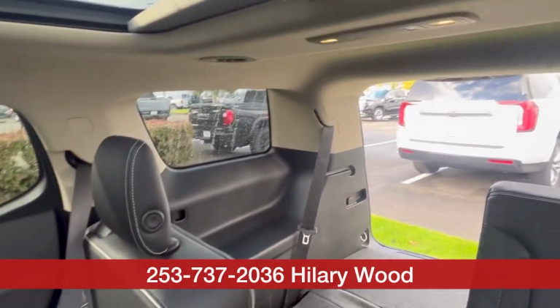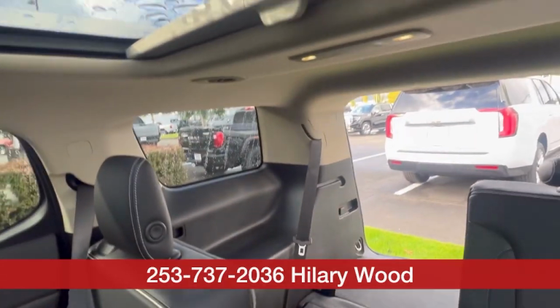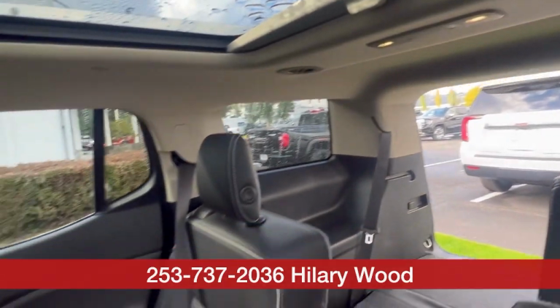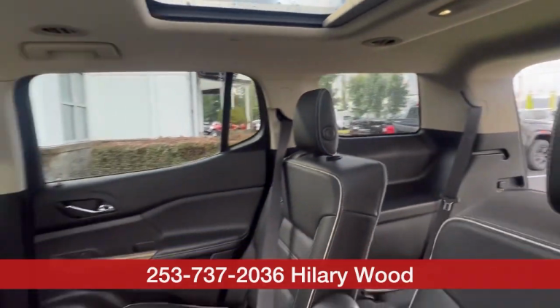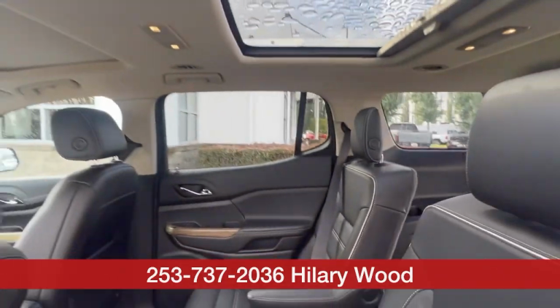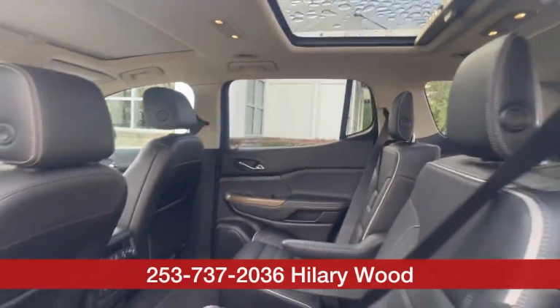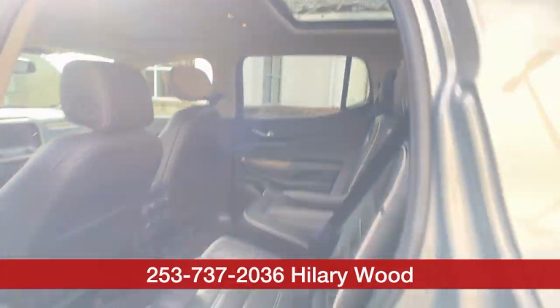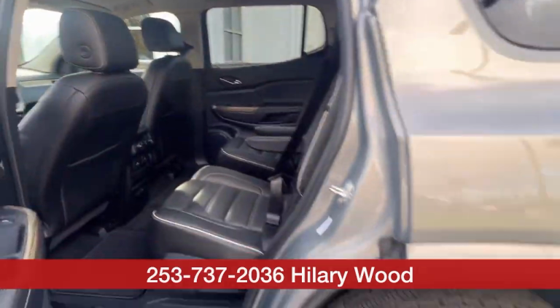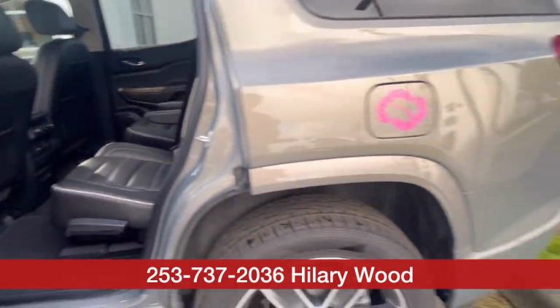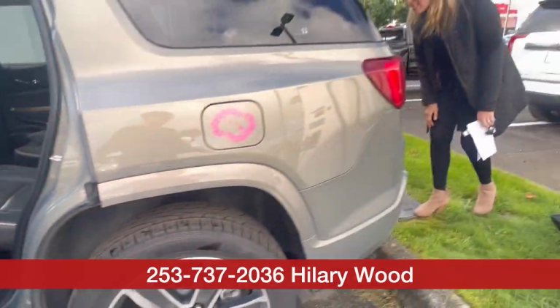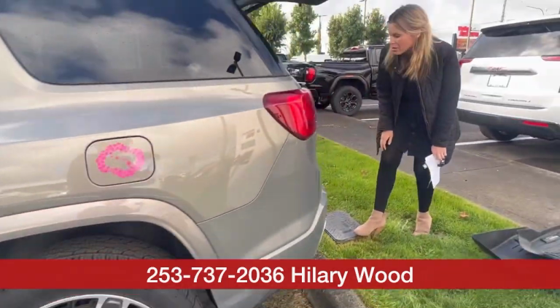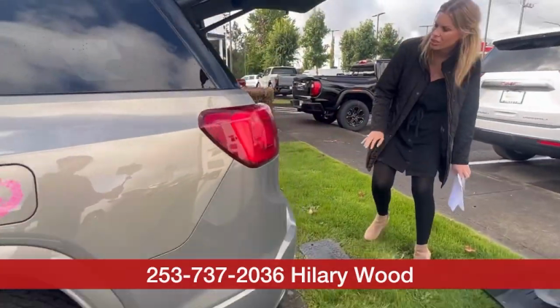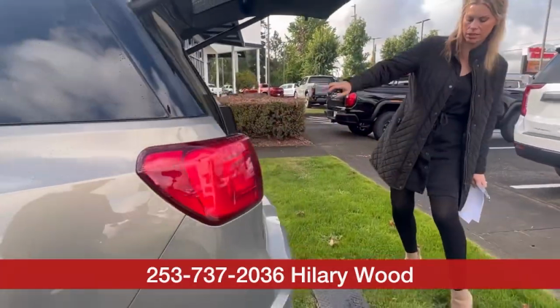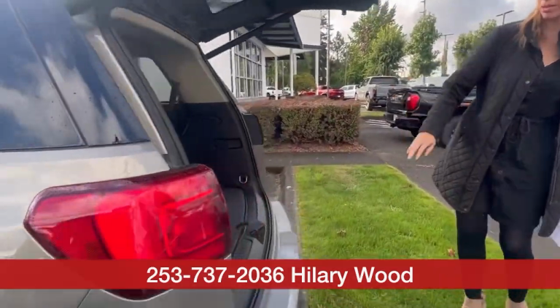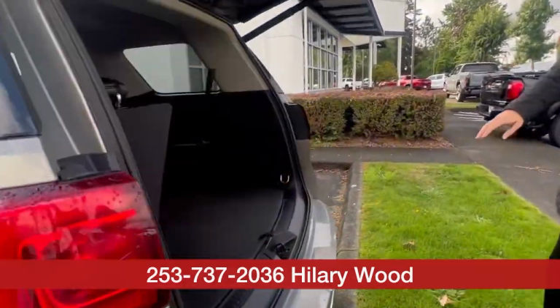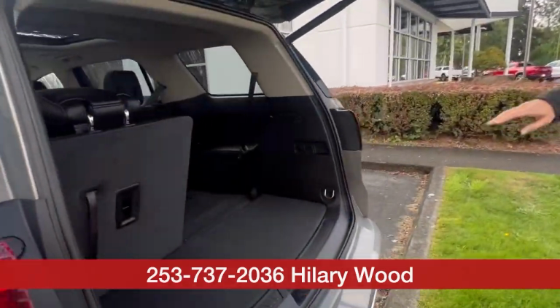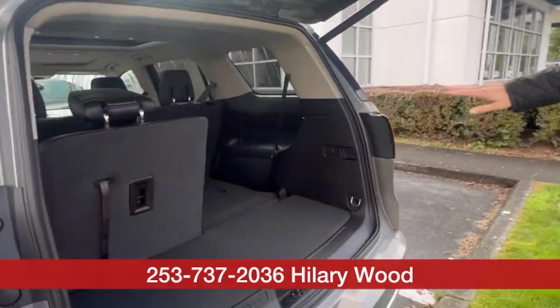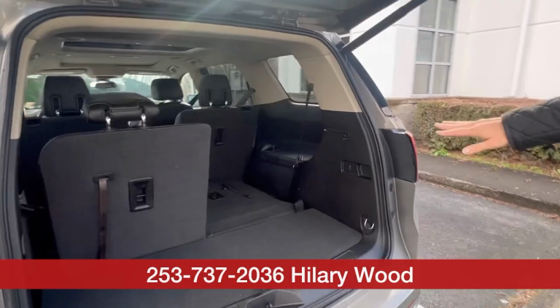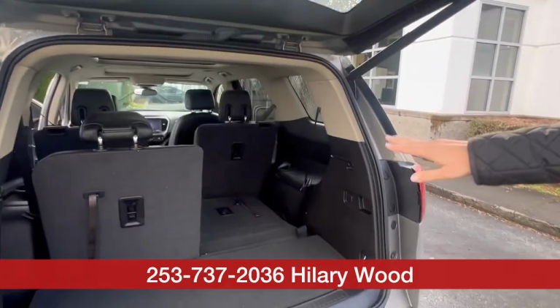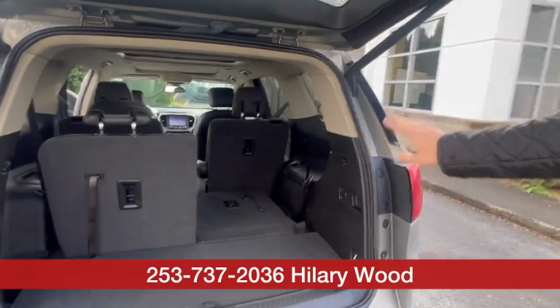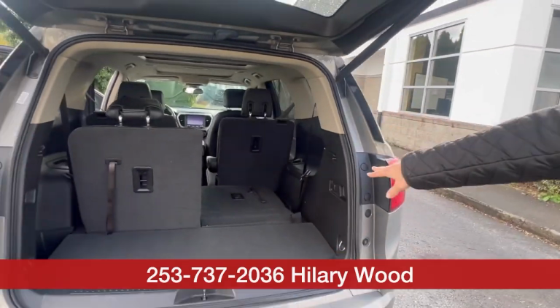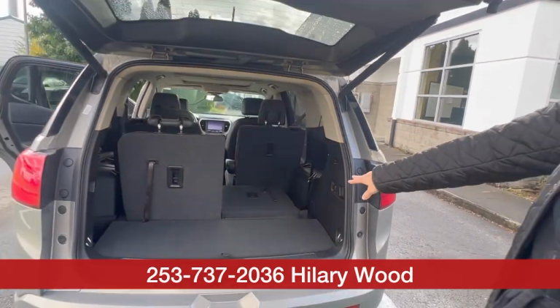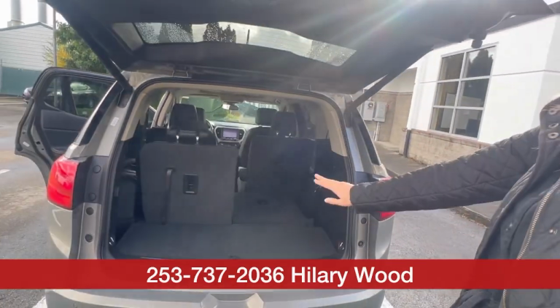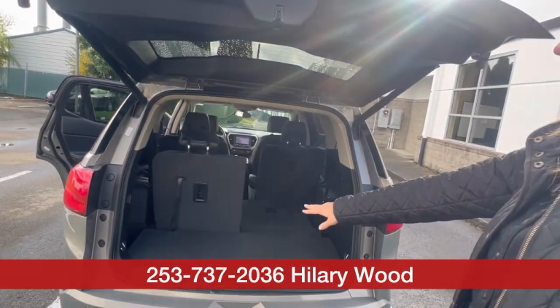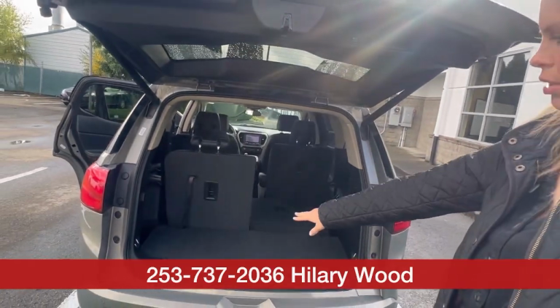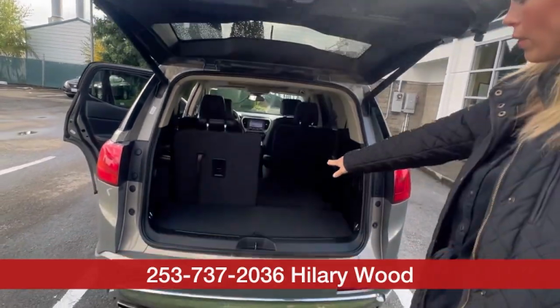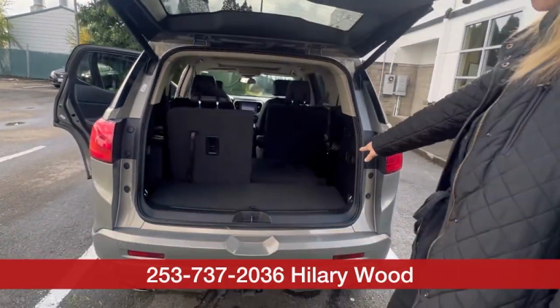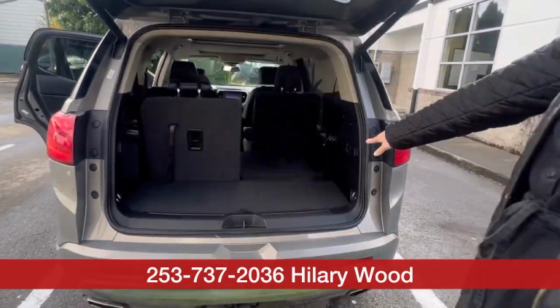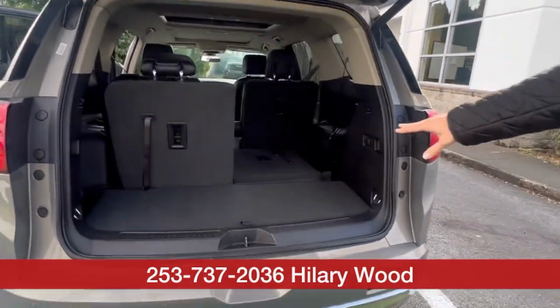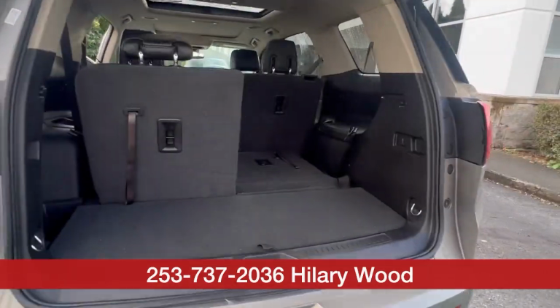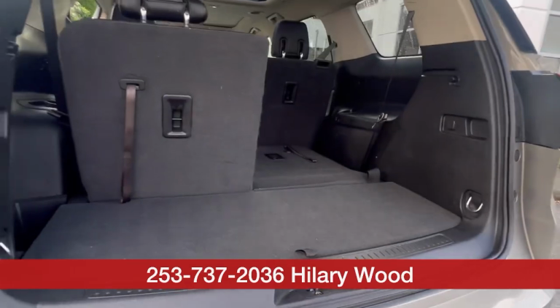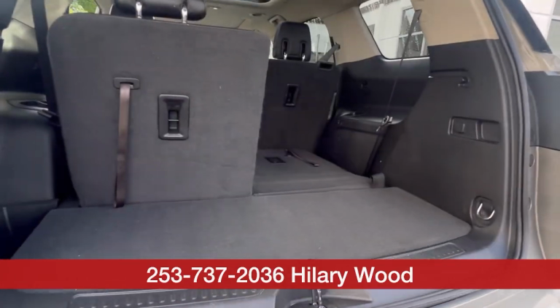The Acadia we just took in has about 60,000 — a little under 60,000 miles. And then the third row, you can seat two, and that's with the third row up. That's with the third row down, so putting a cargo space there.